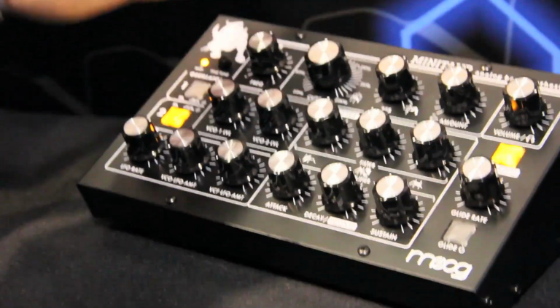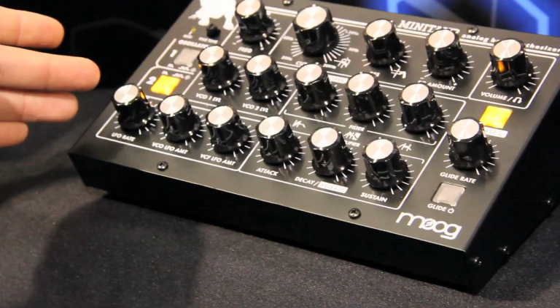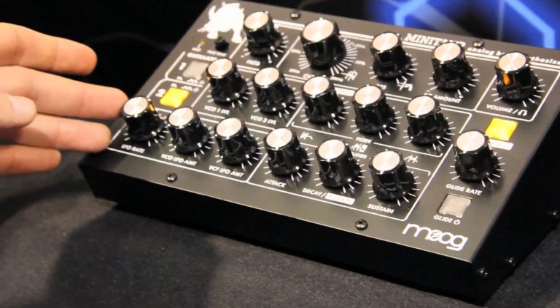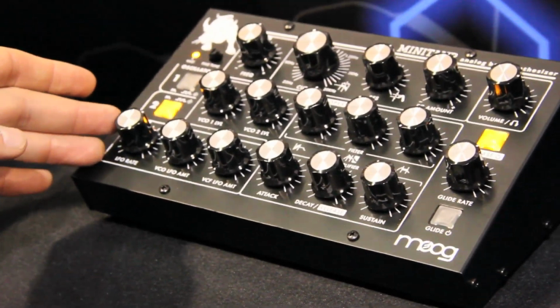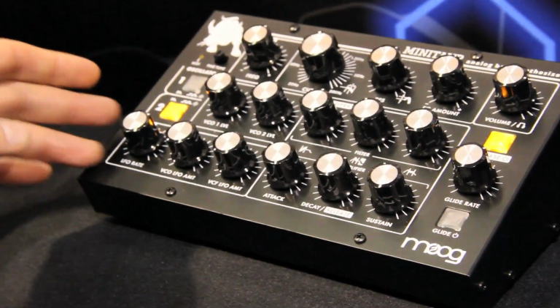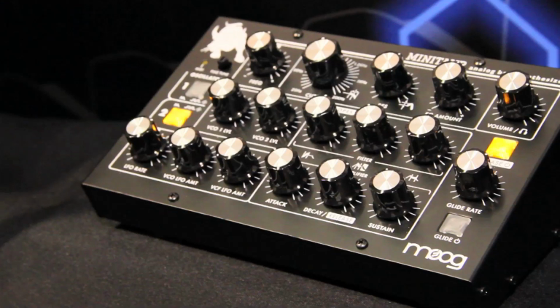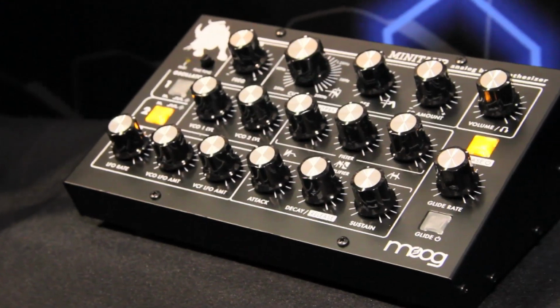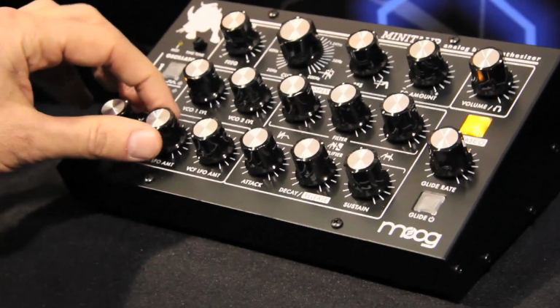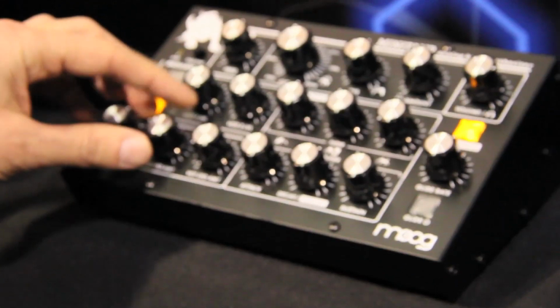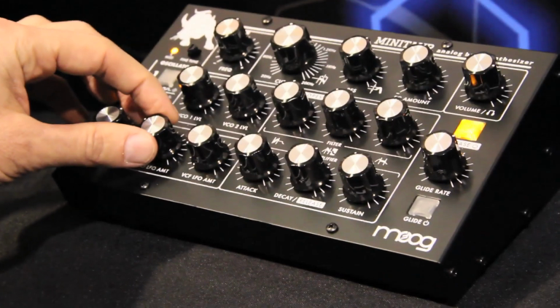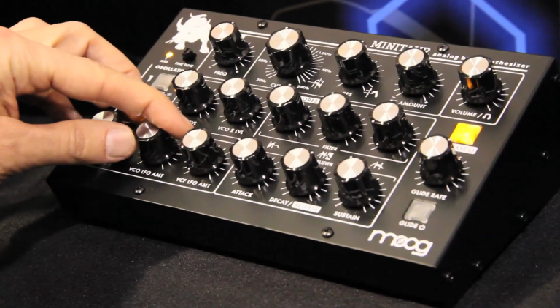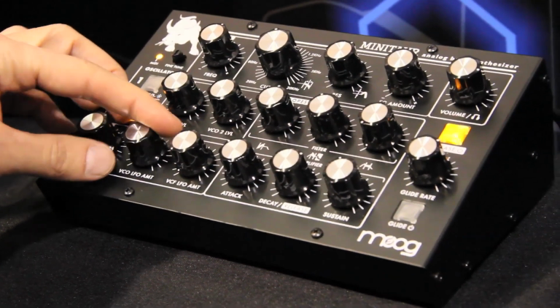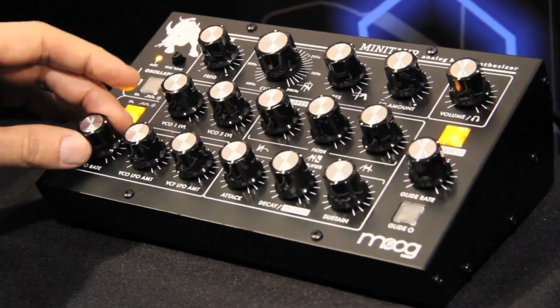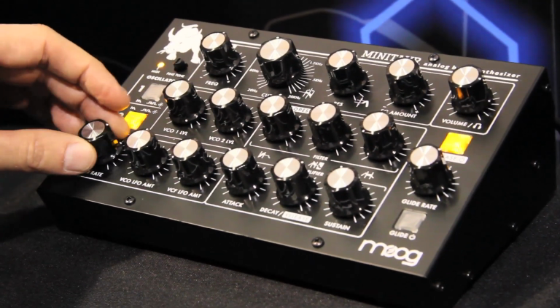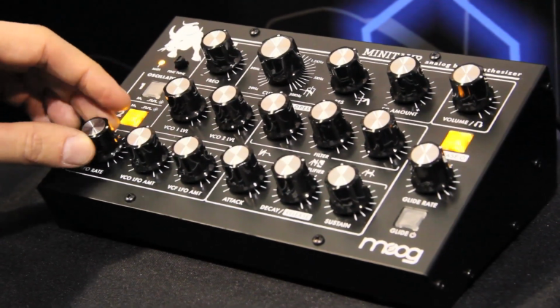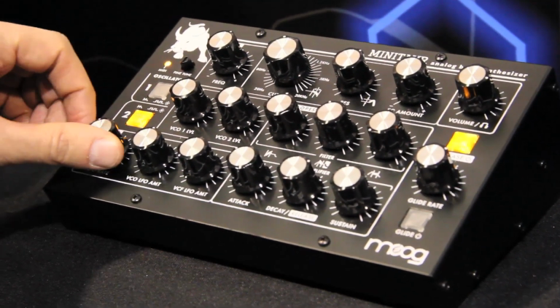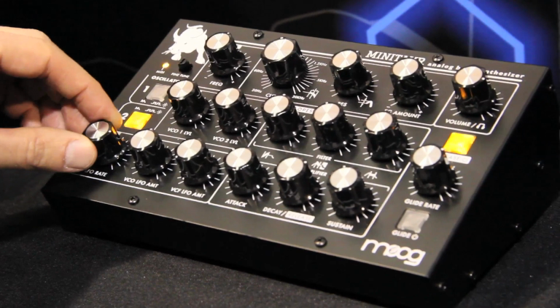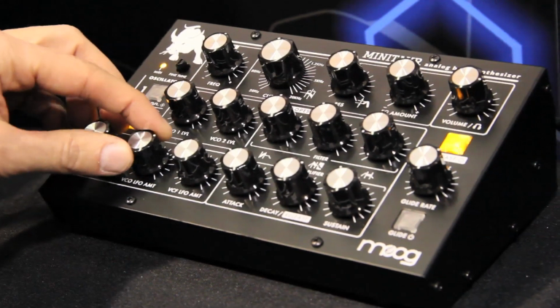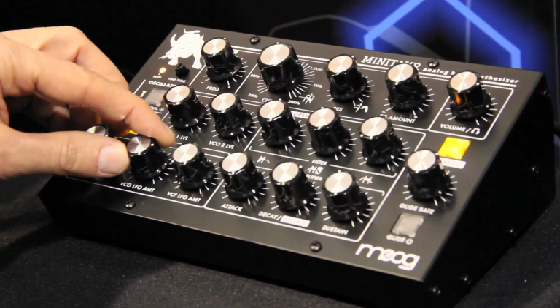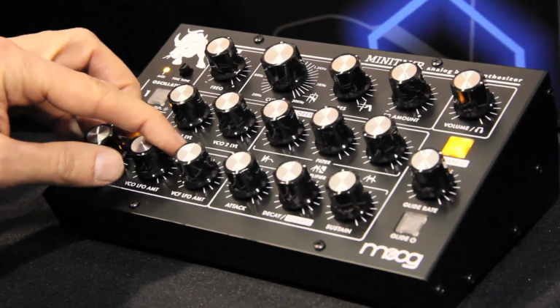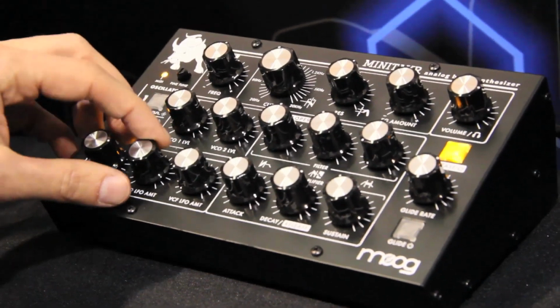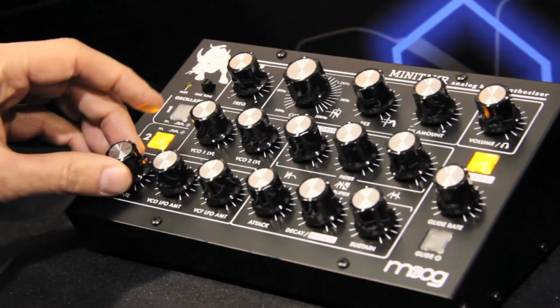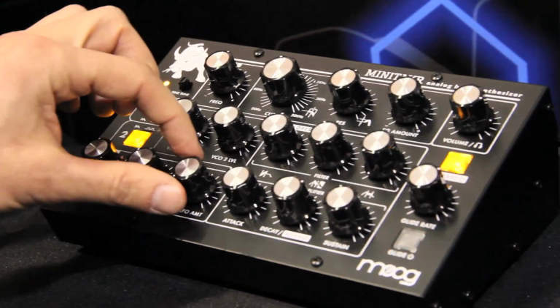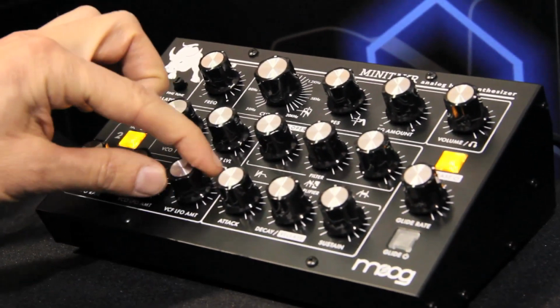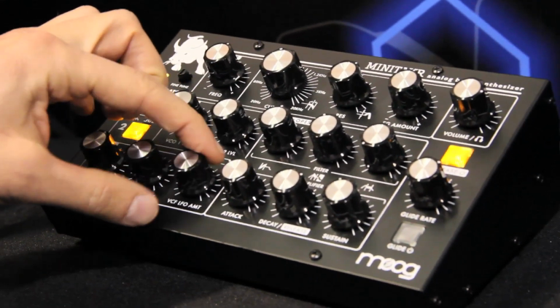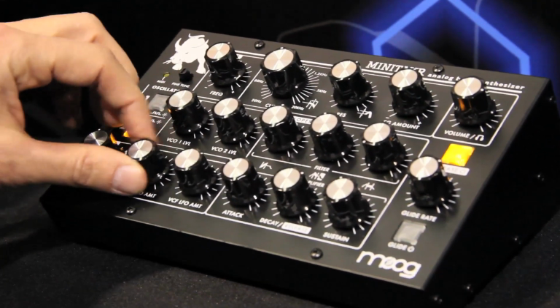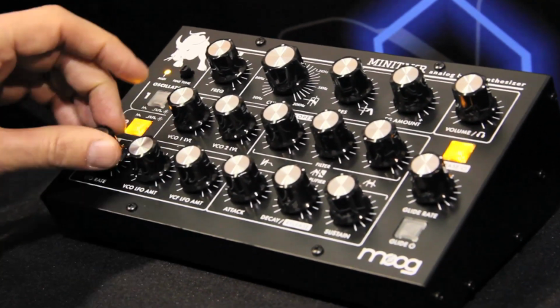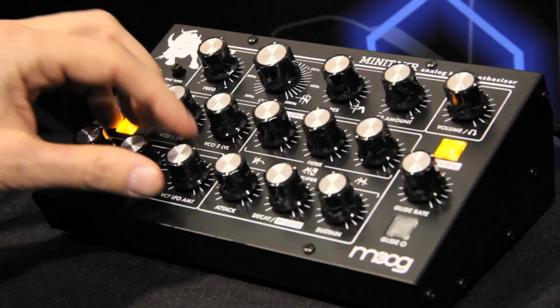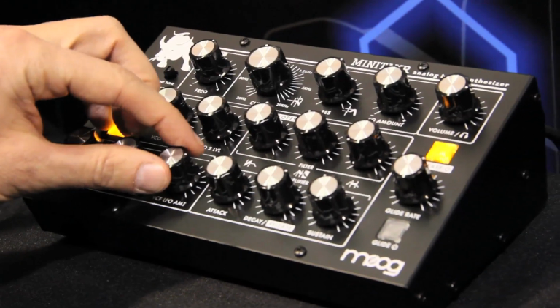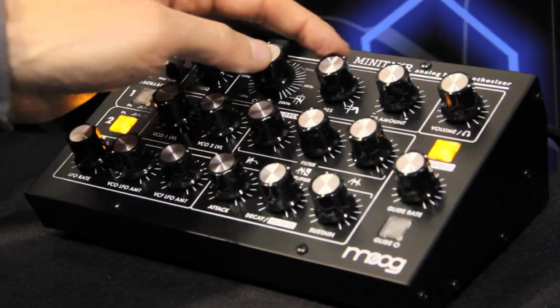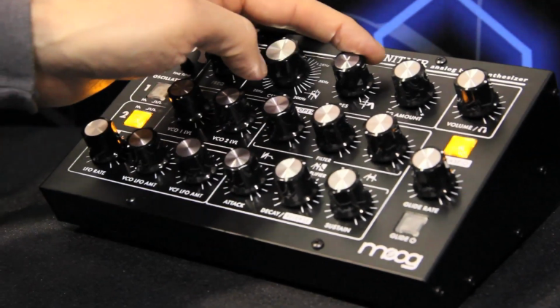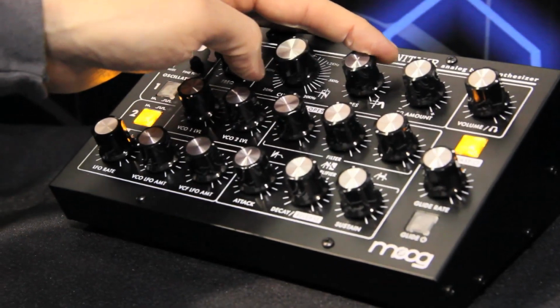We also have an LFO section. Right now I'm adding some pitch envelope via LFO rate, and you can also control how much LFO is going to the filter. So that's all filter right there.